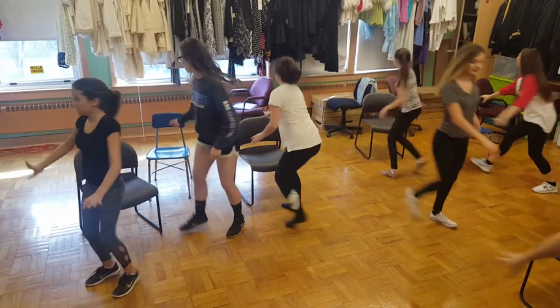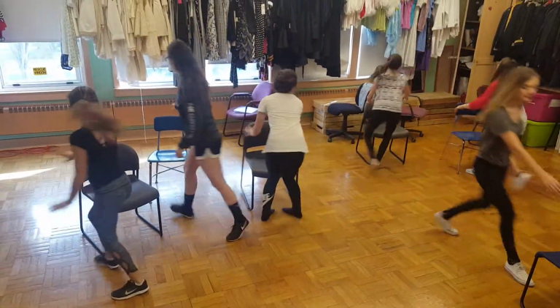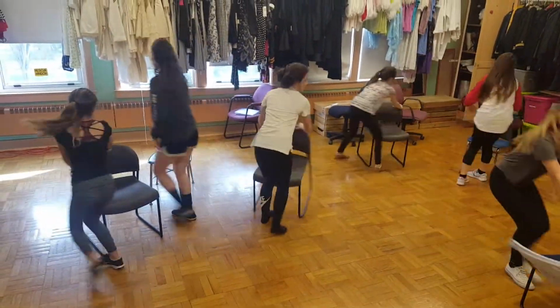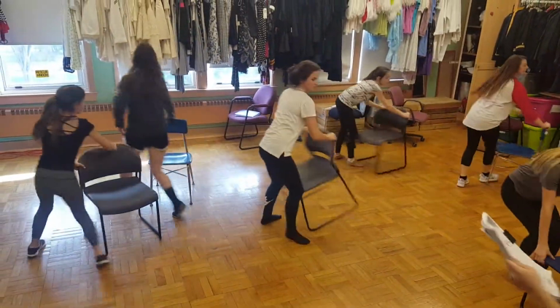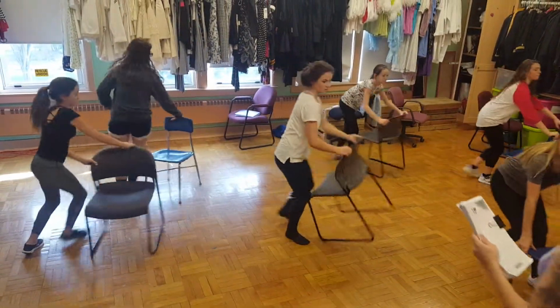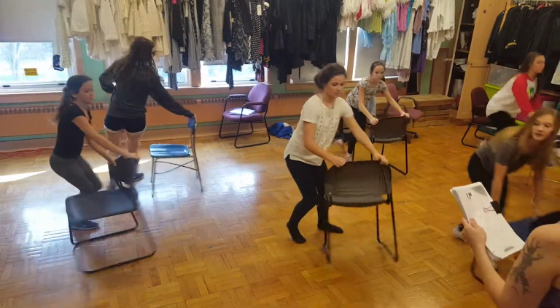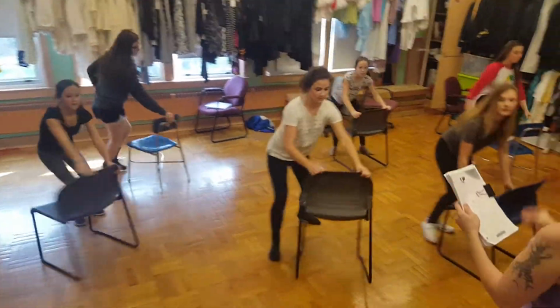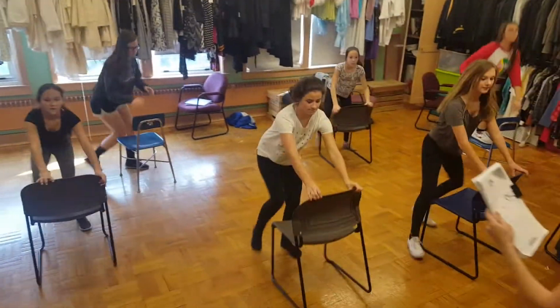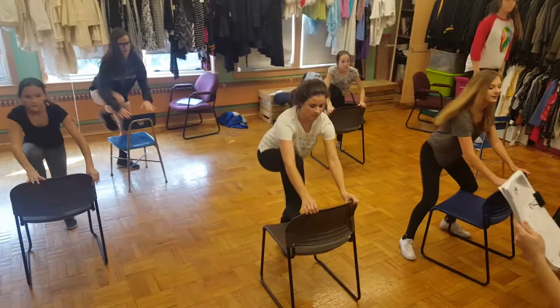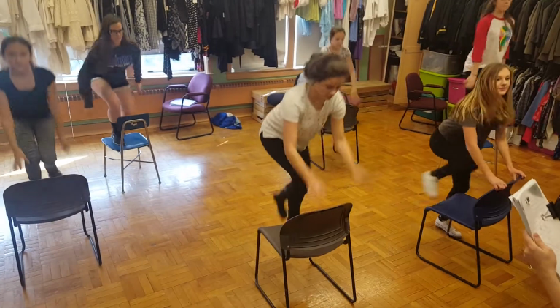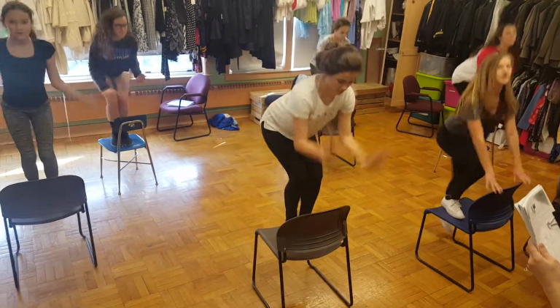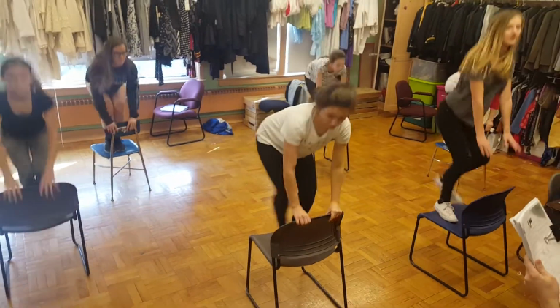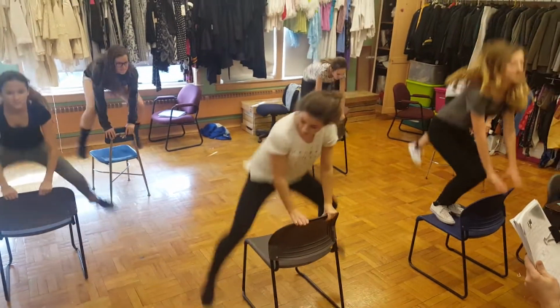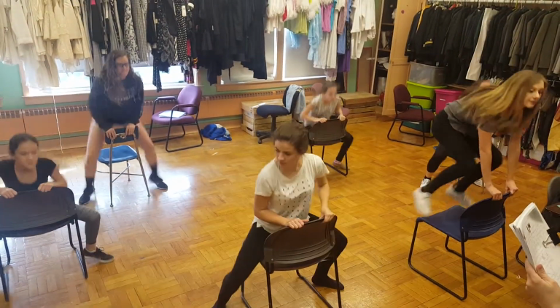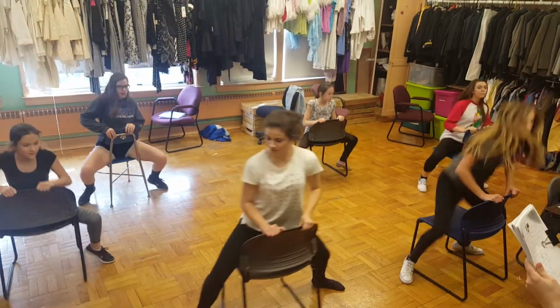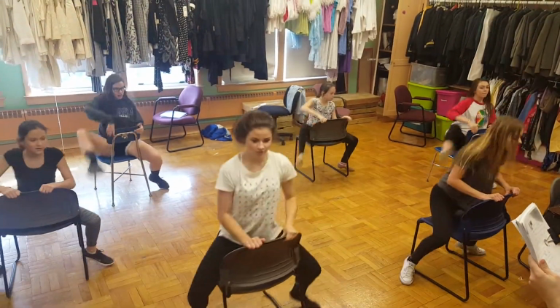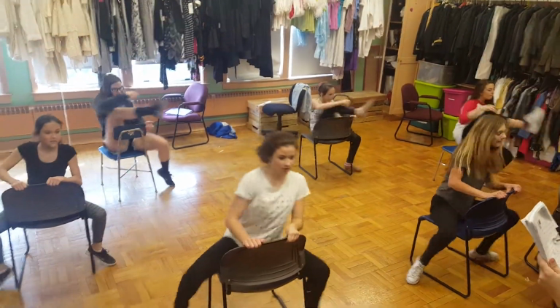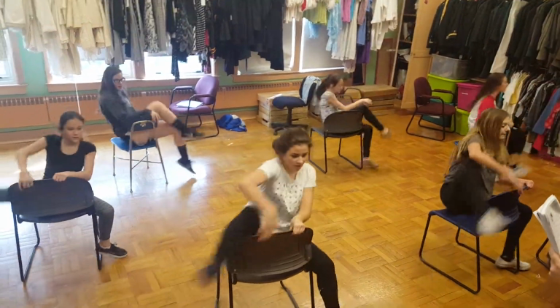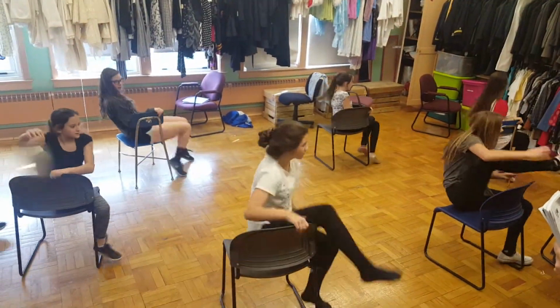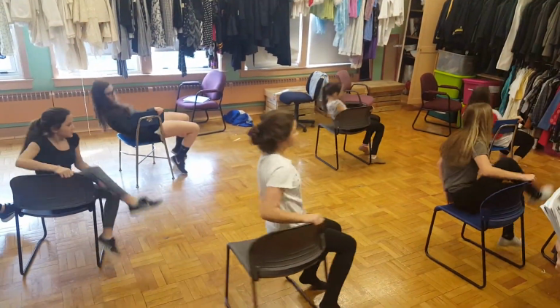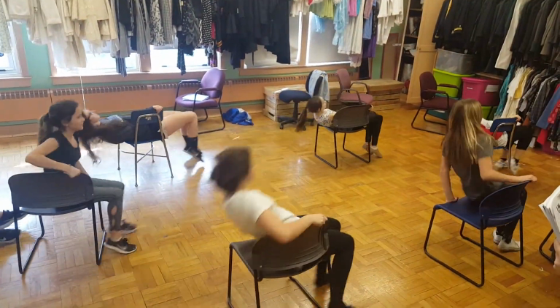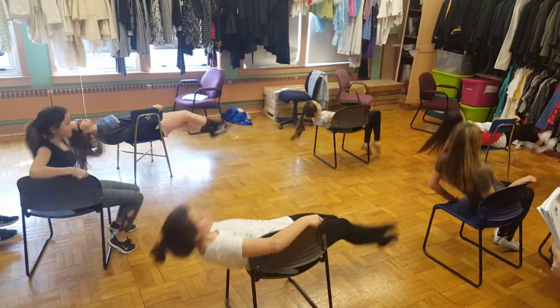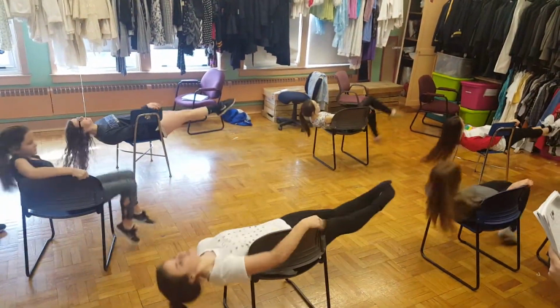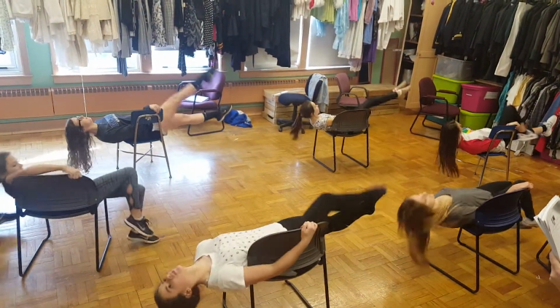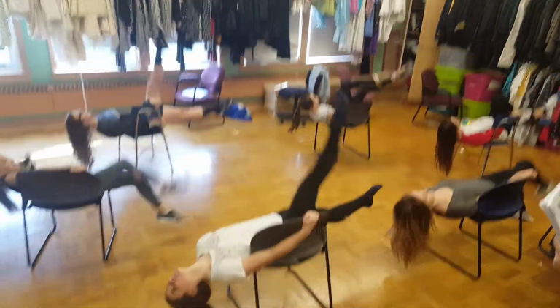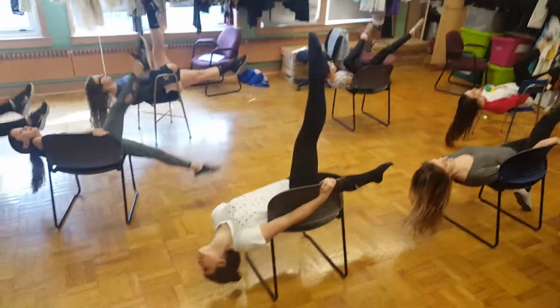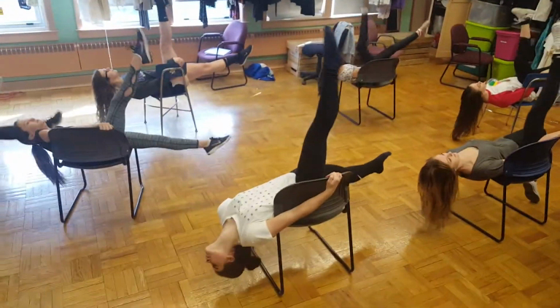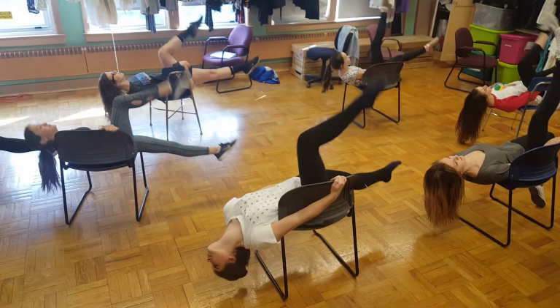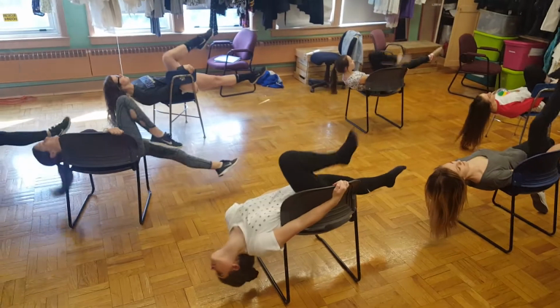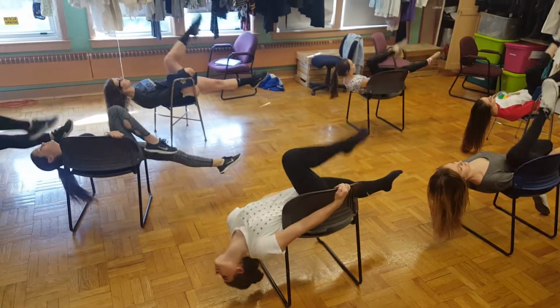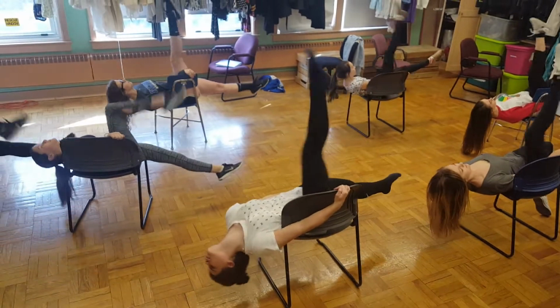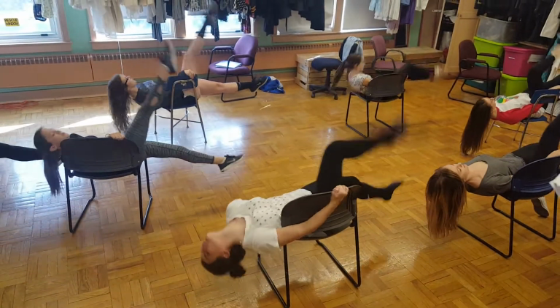One, two, three, four, stand five, six, and seven, jump eight. Swing one, two, lay three, four, leg five, six, bend seven, roll.